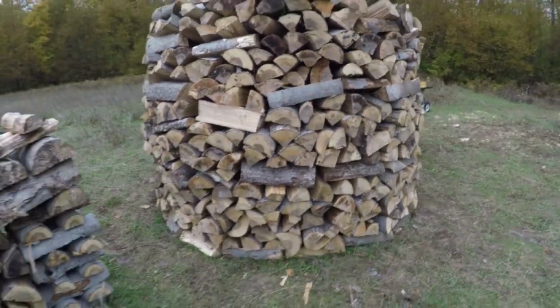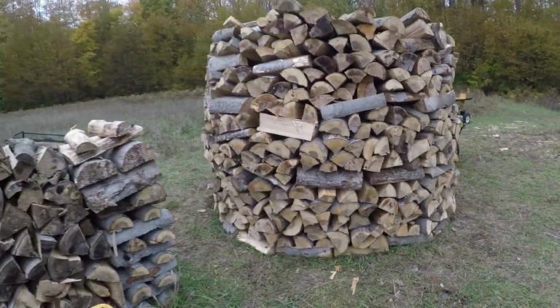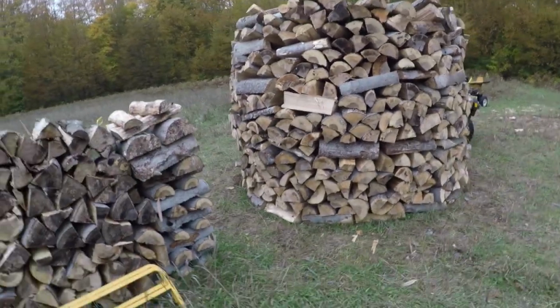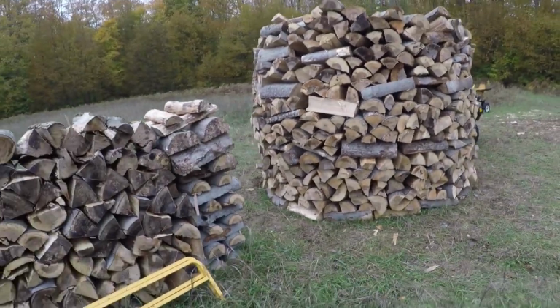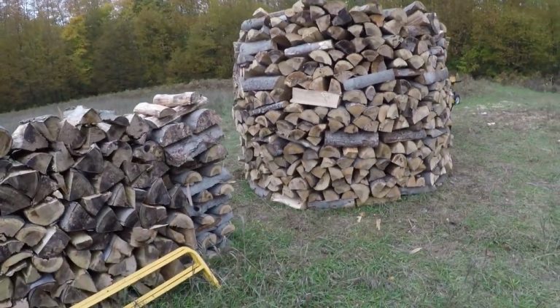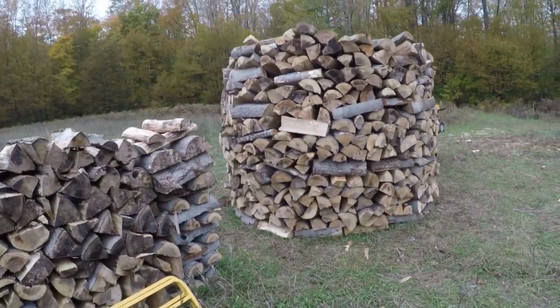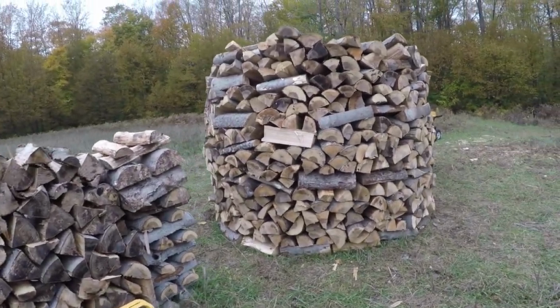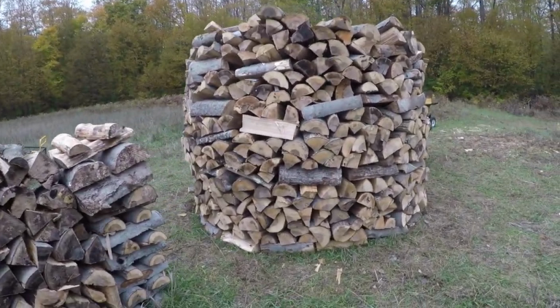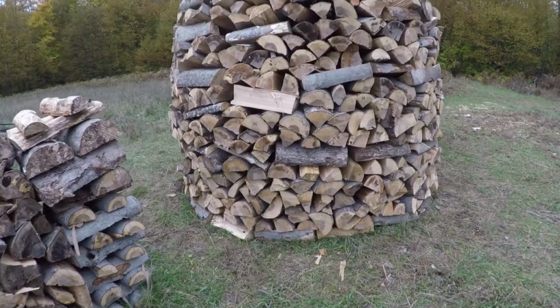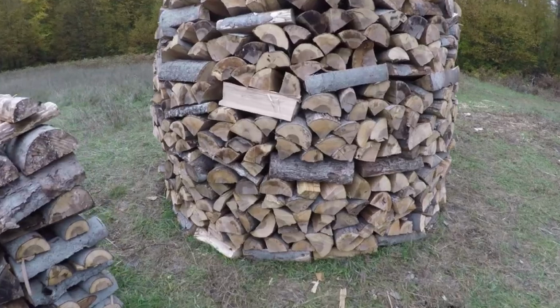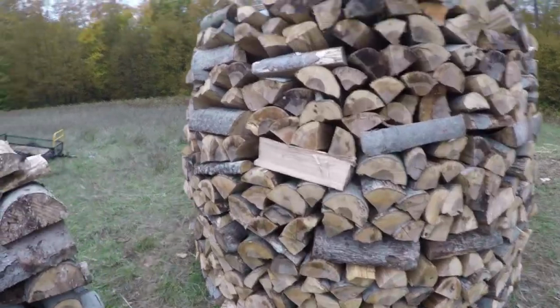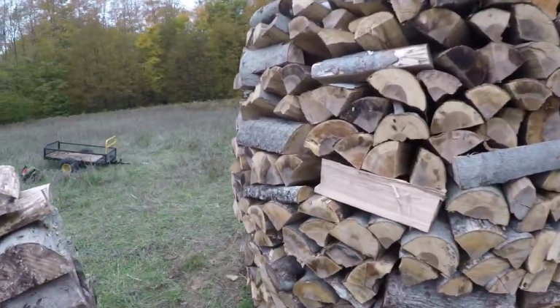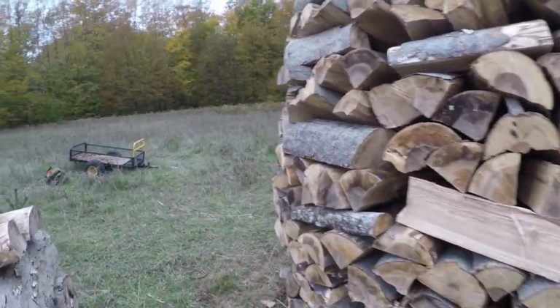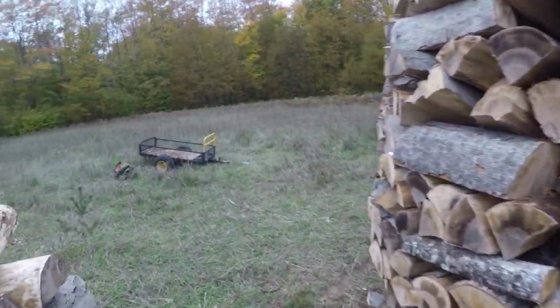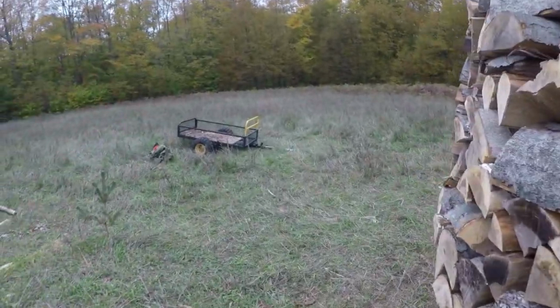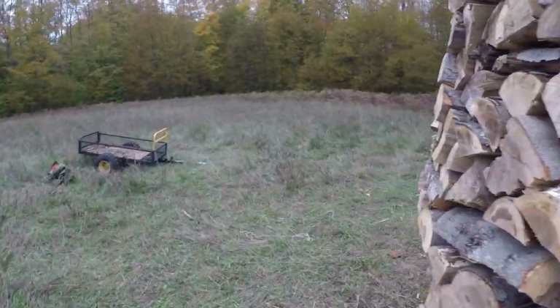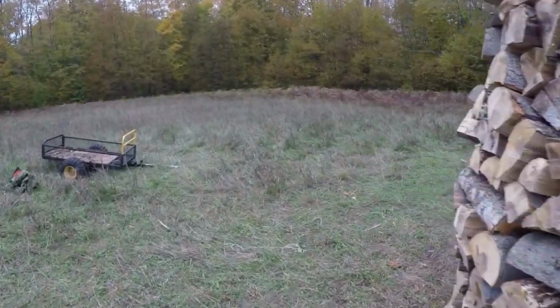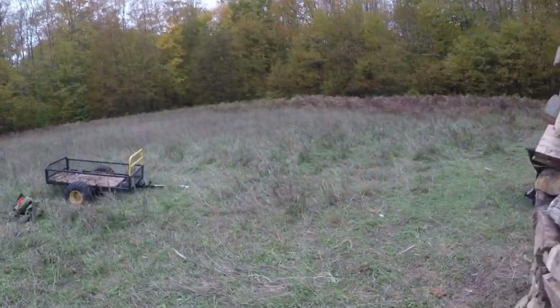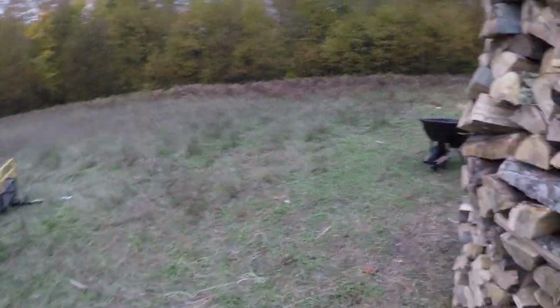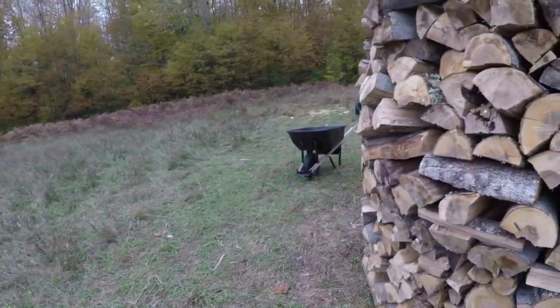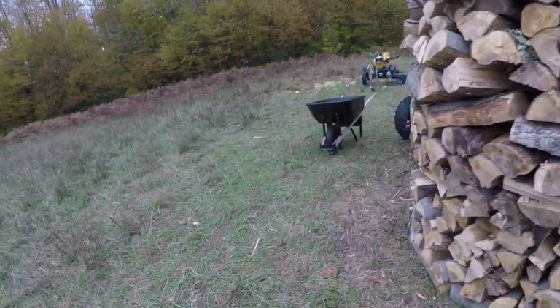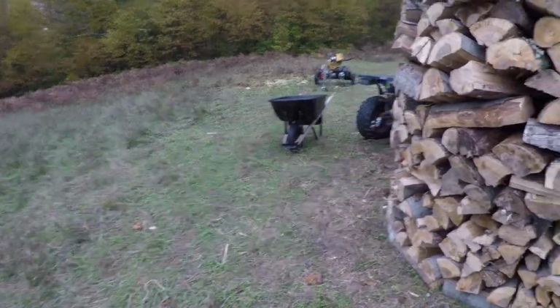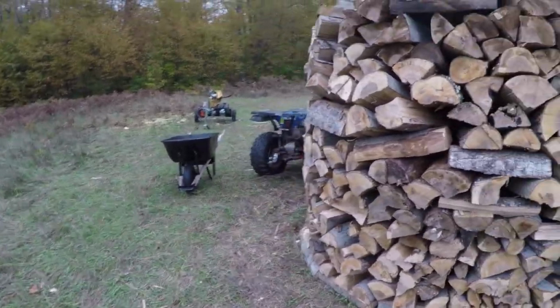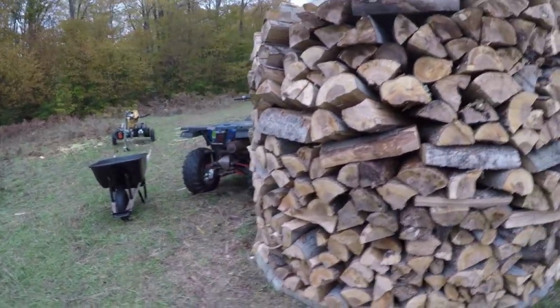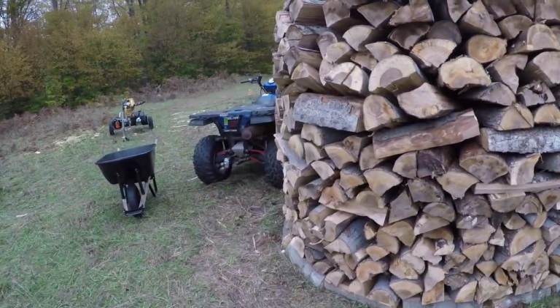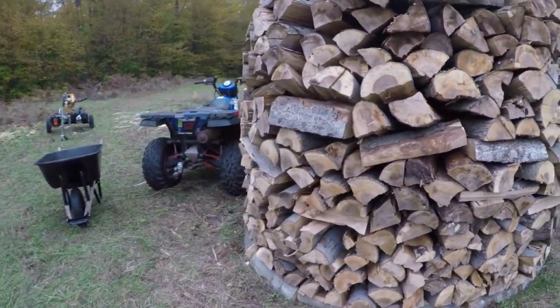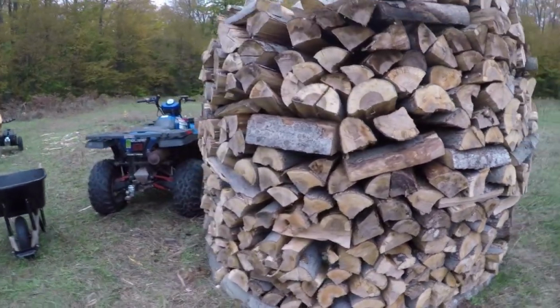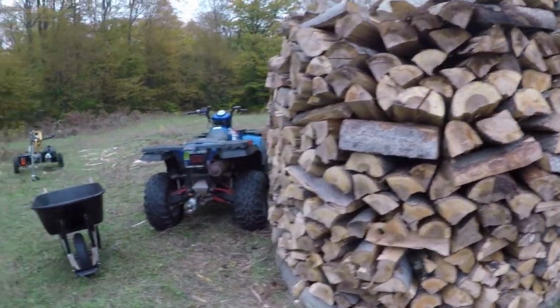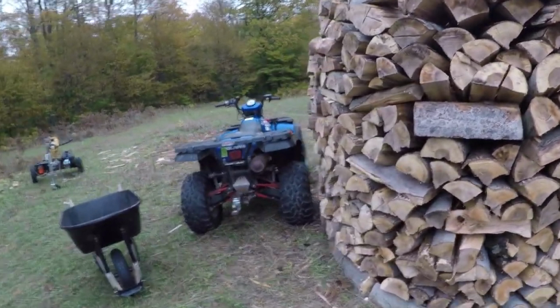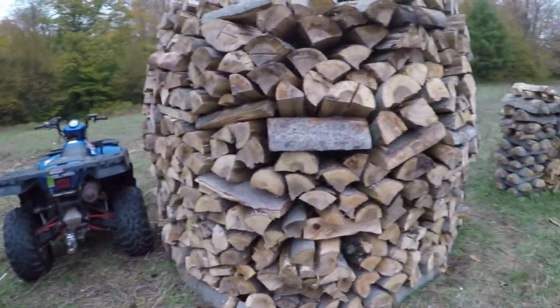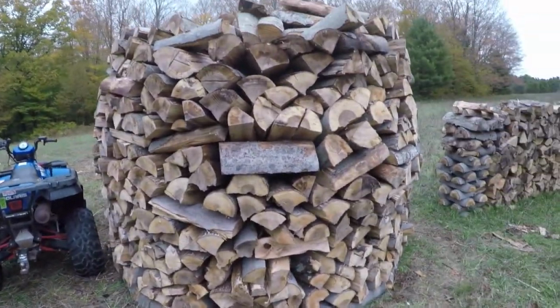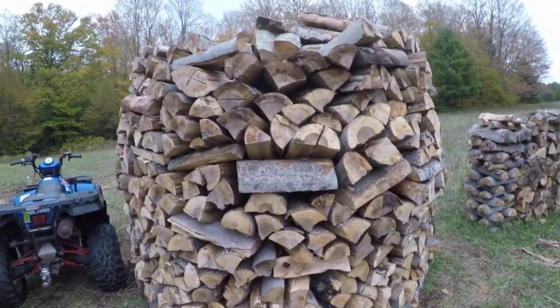I'm probably going to have to put a tarp over this. It didn't quite turn out the way I wanted, but it's still nice and sturdy. I crawled up inside there, but man.